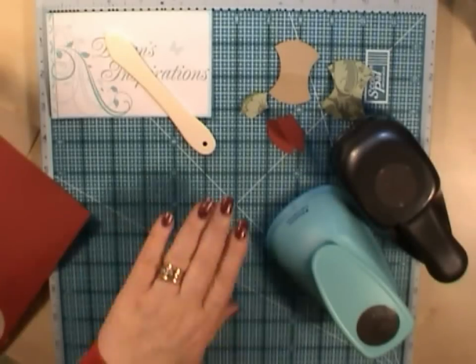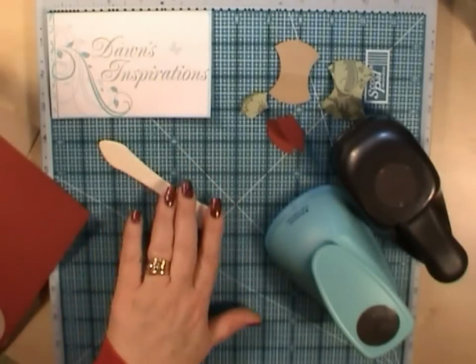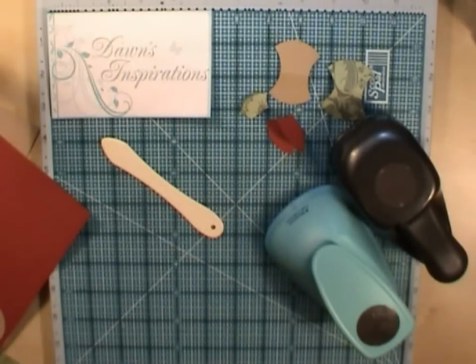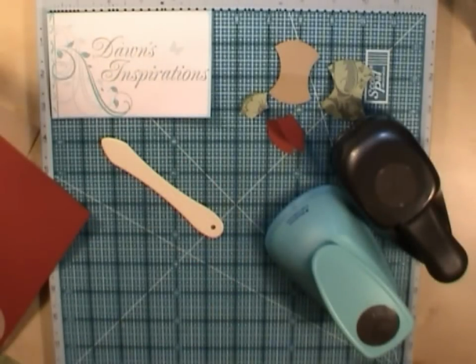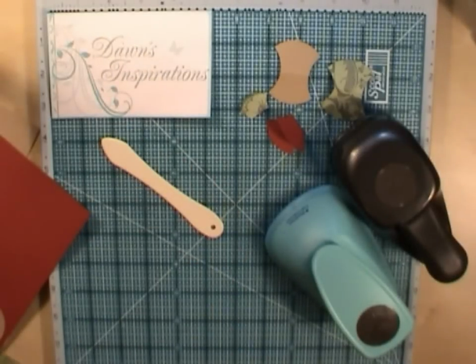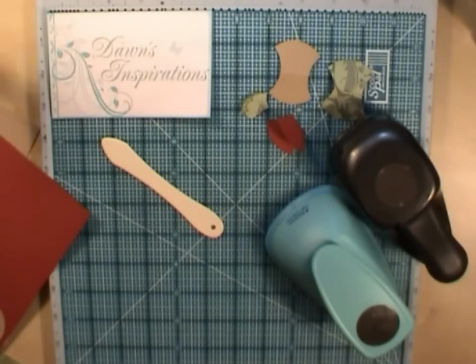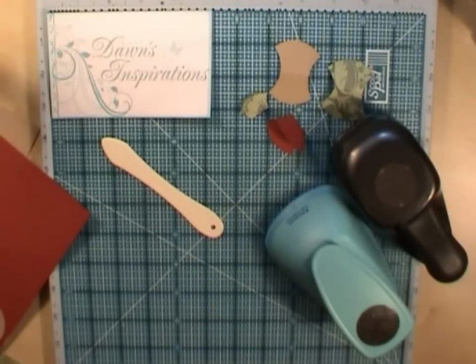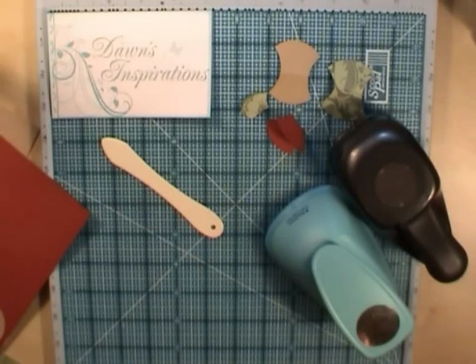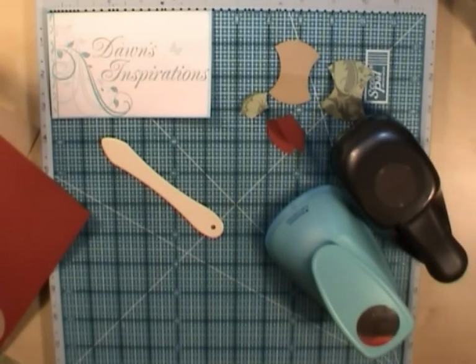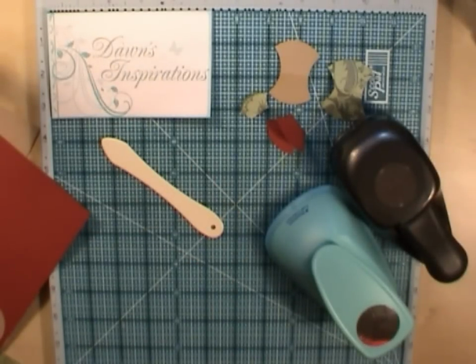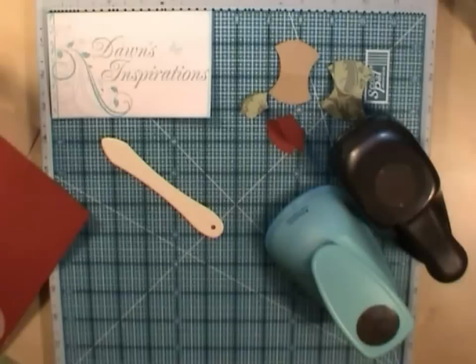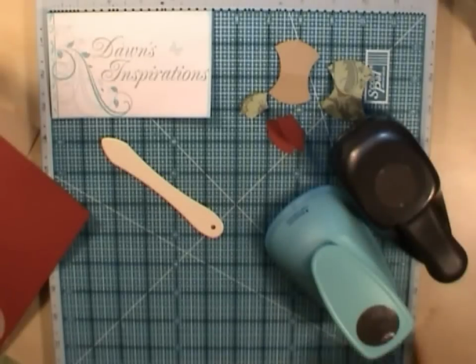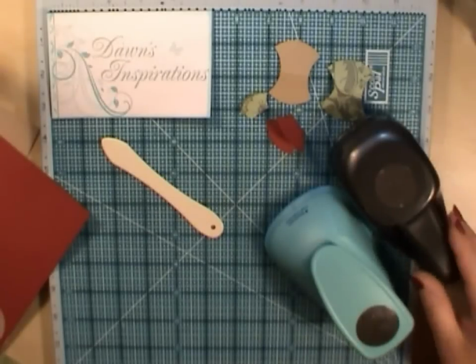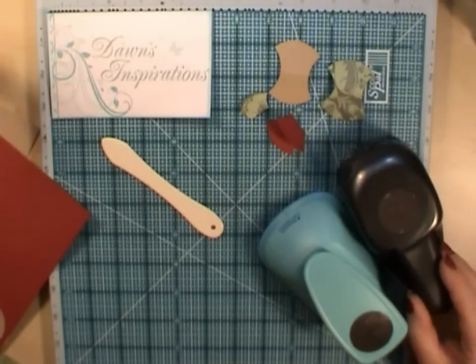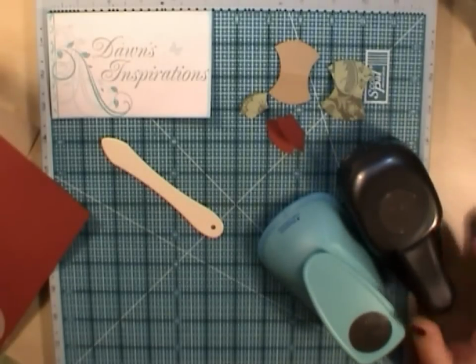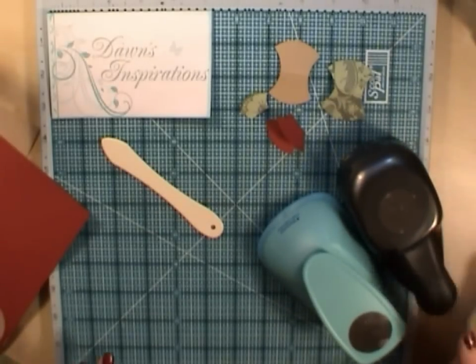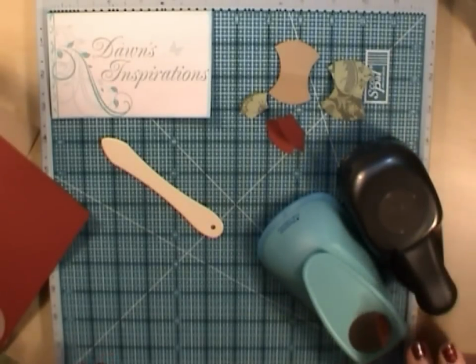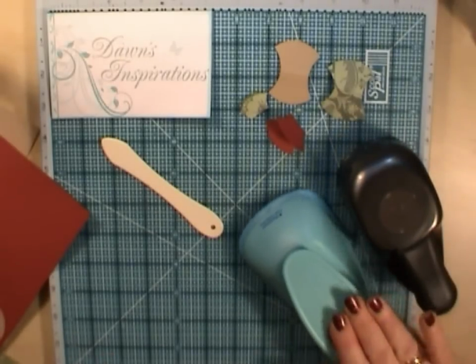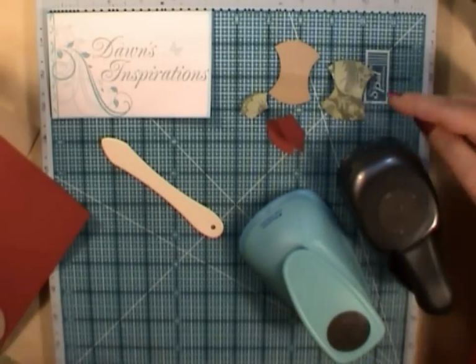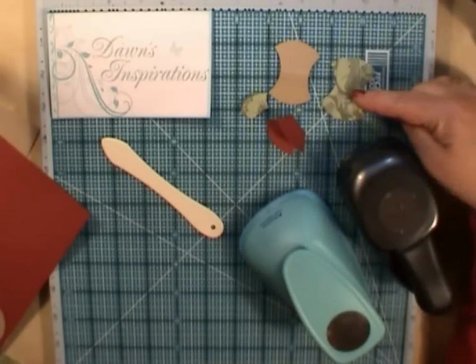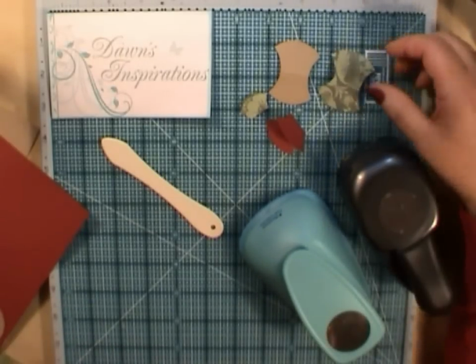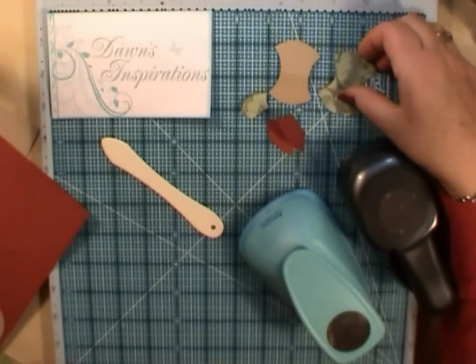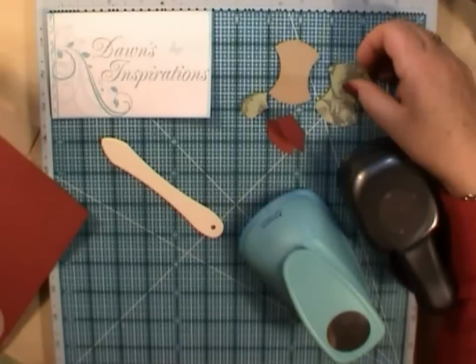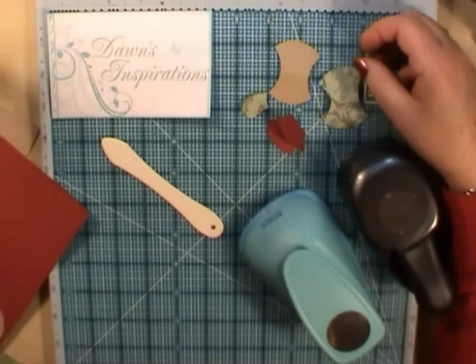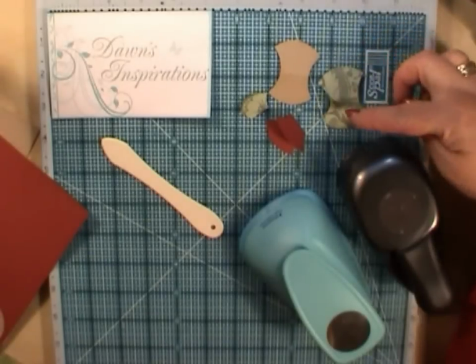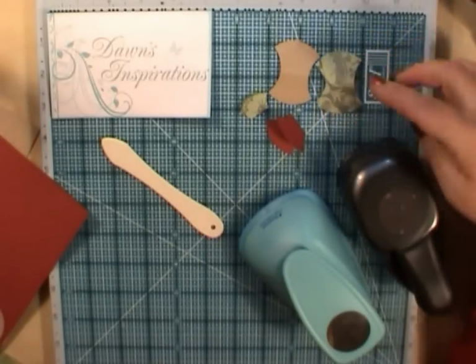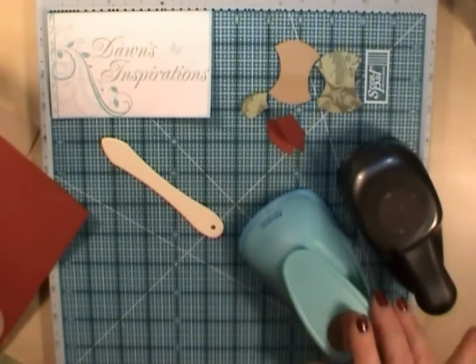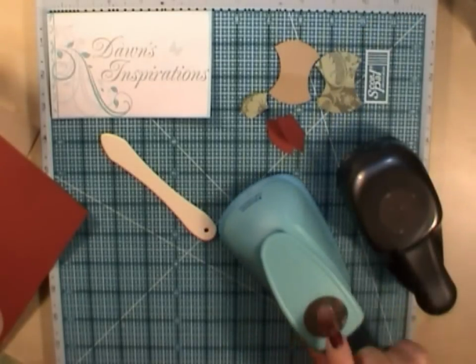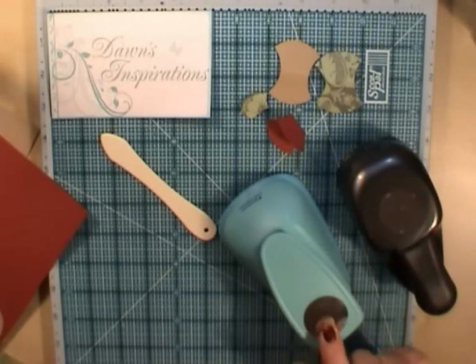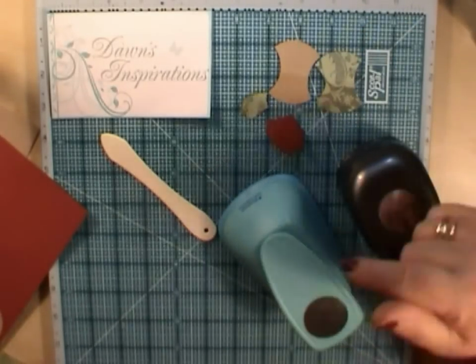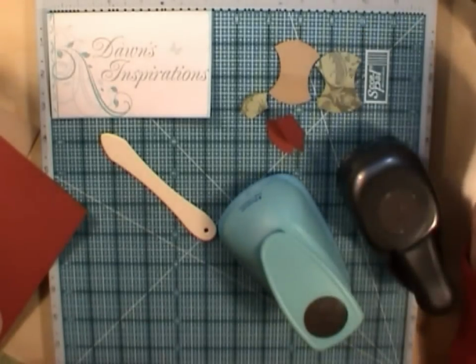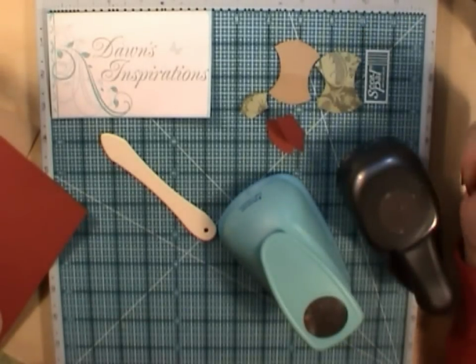Hello everyone, it's Dawn here from Dawn's Inspirations. I just wanted to share a quick top tip with you. Today I'm going to show you how to make these little tab tops using a circle punch and some scraps of paper.